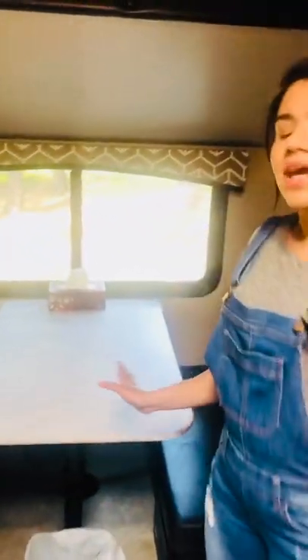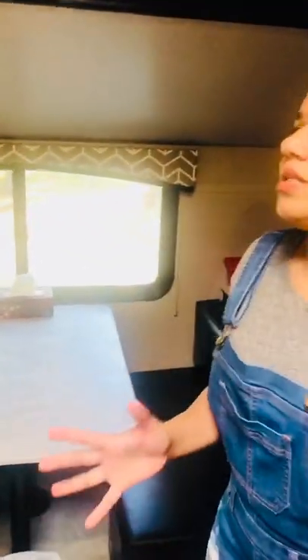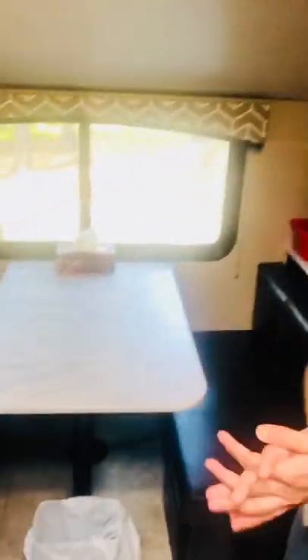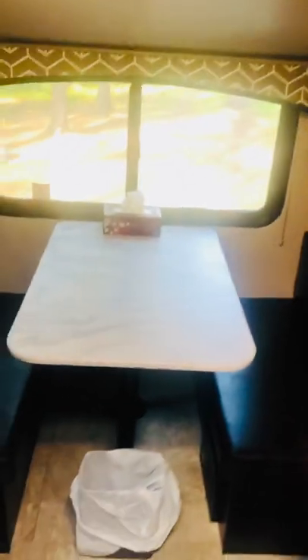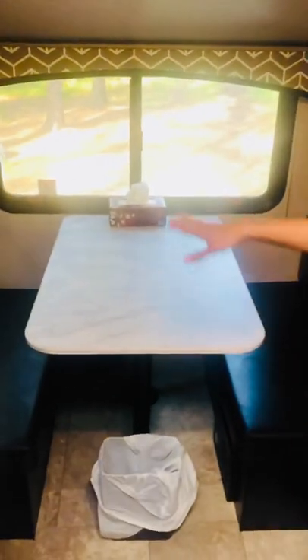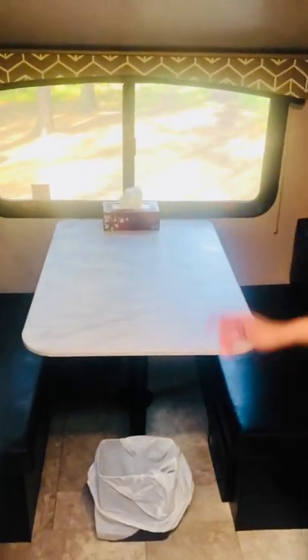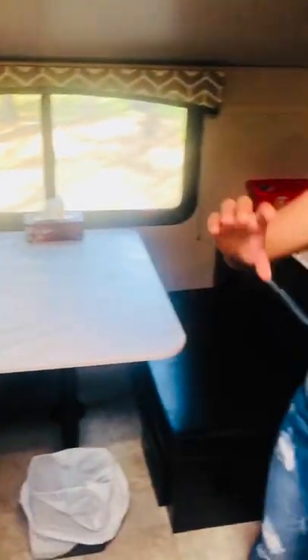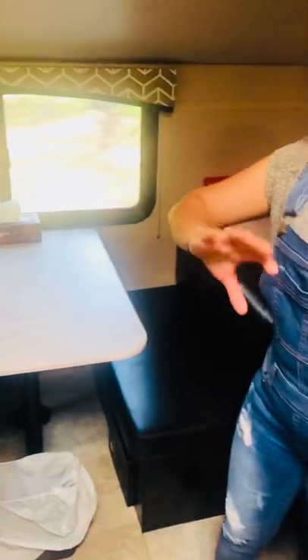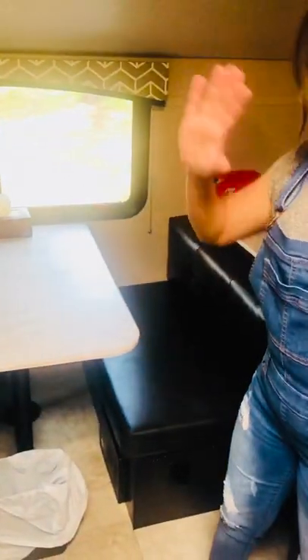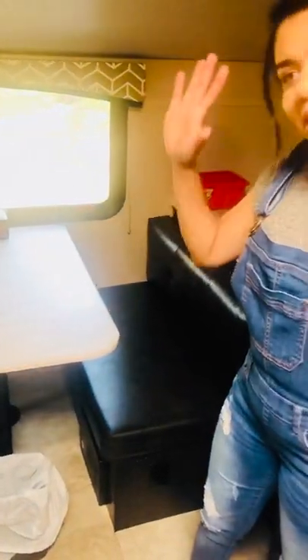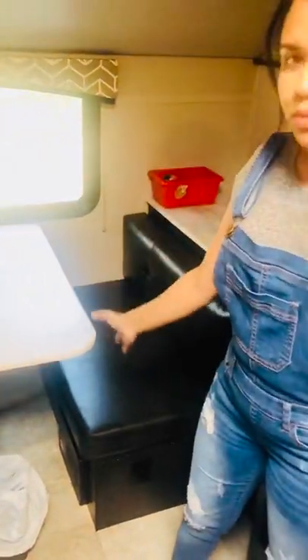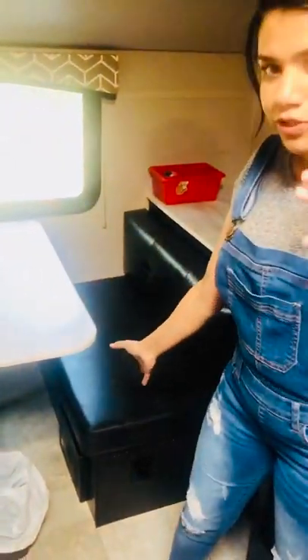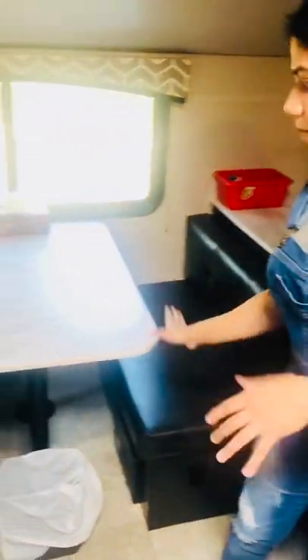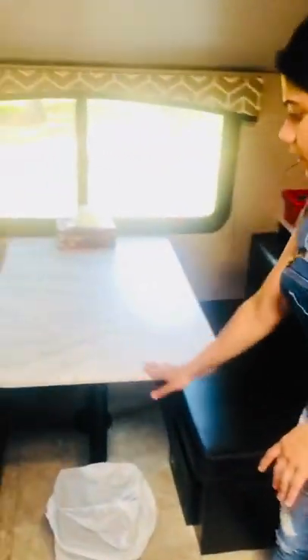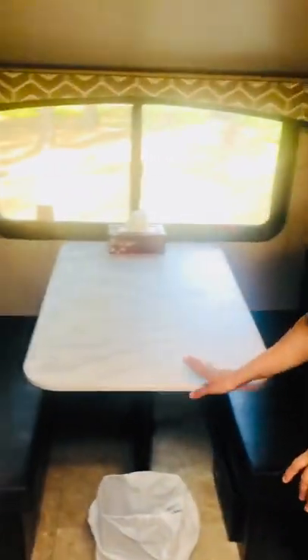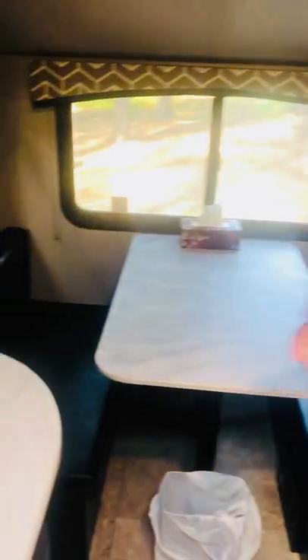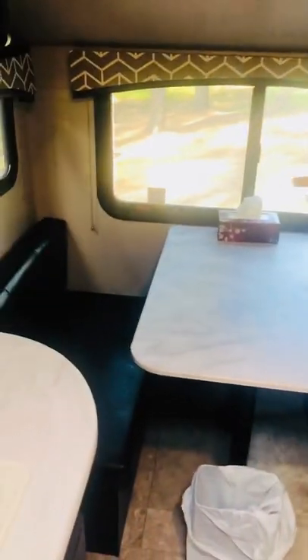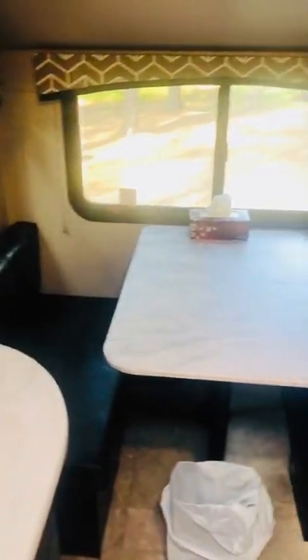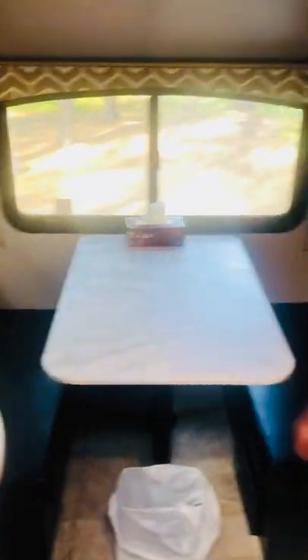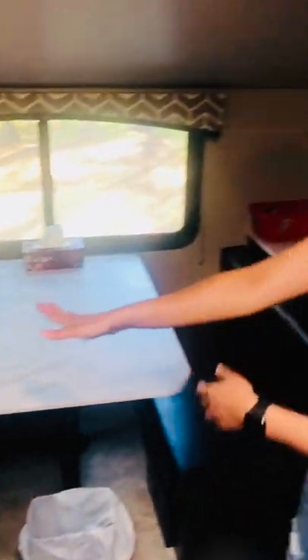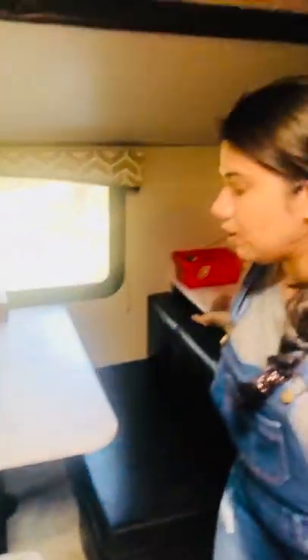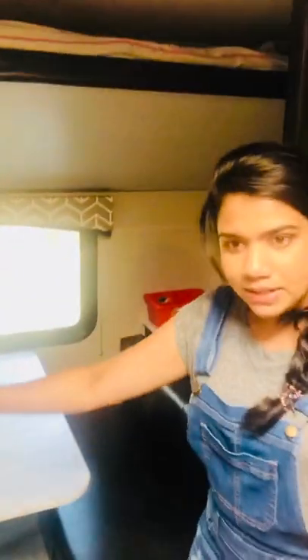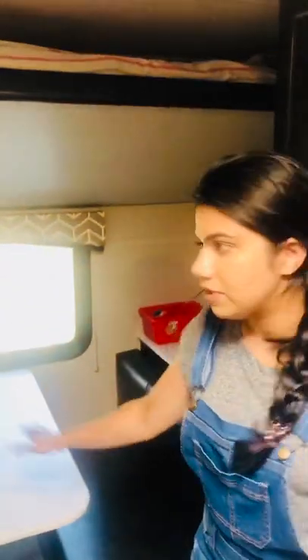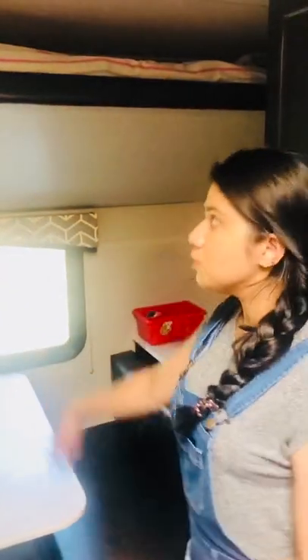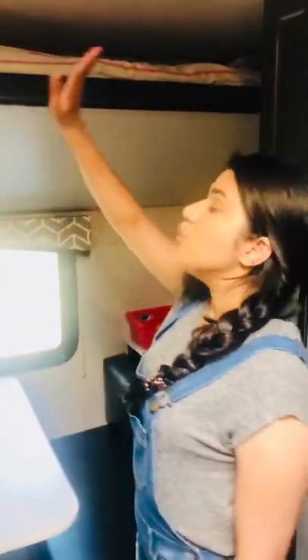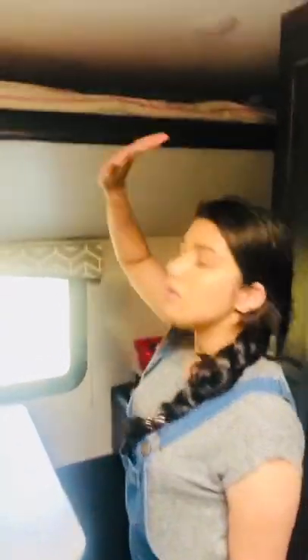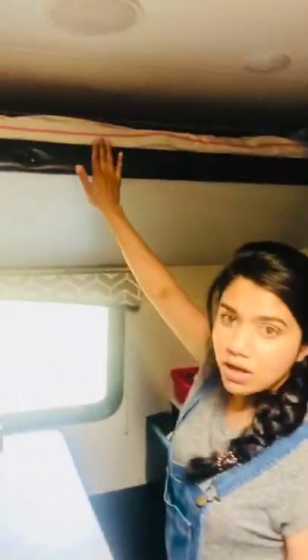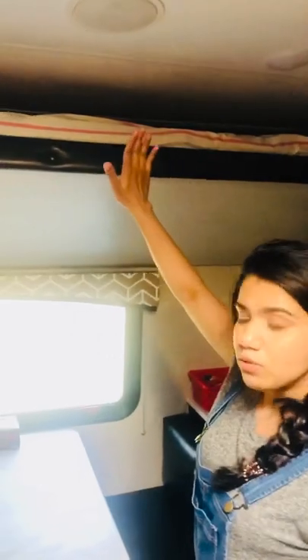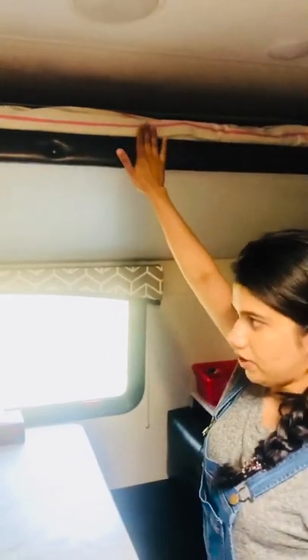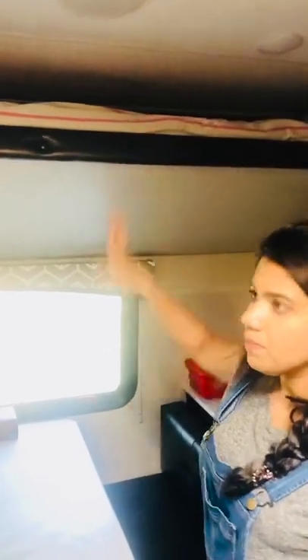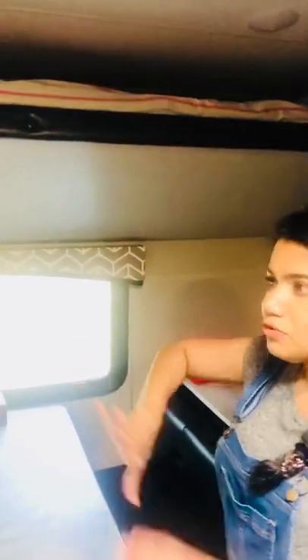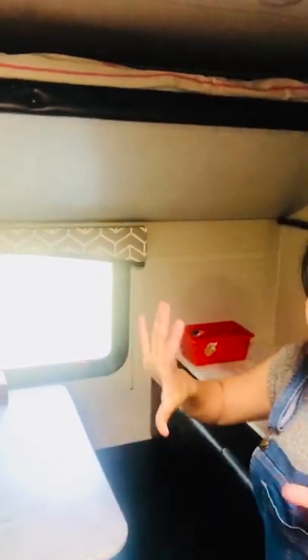Here is the dining area — a dinette. There is a bed that can be converted from the table. You can take a part of this table and convert it into a bed, or a bunk bed in the middle. There is also a storage room.